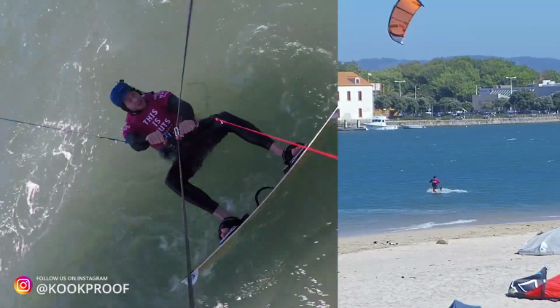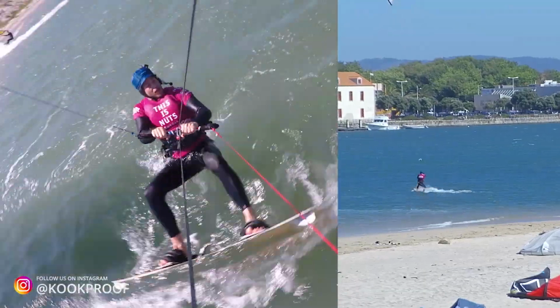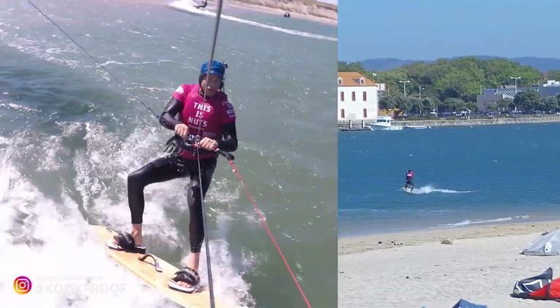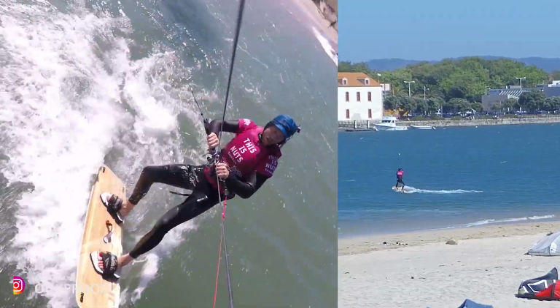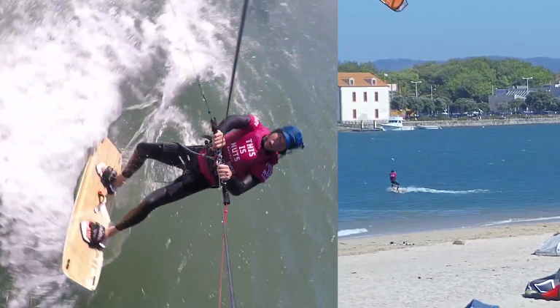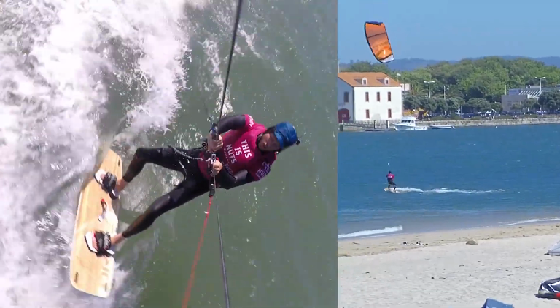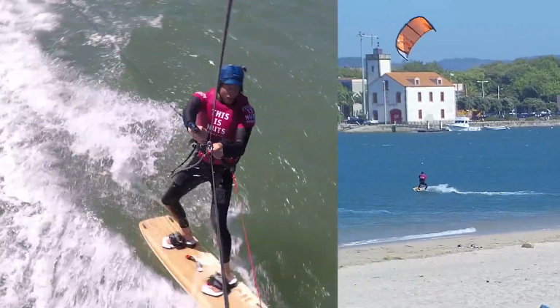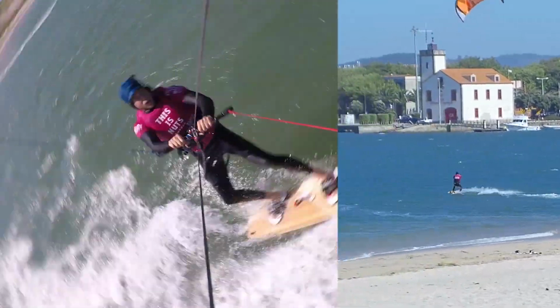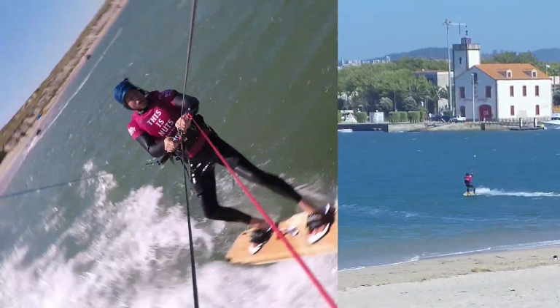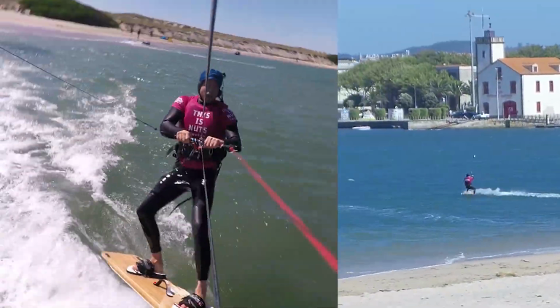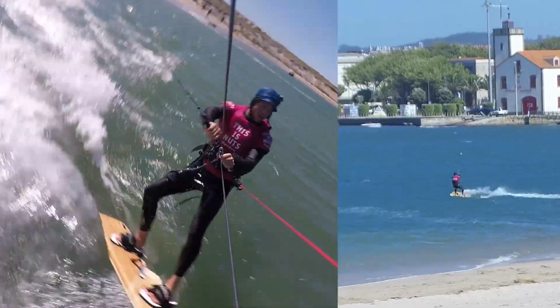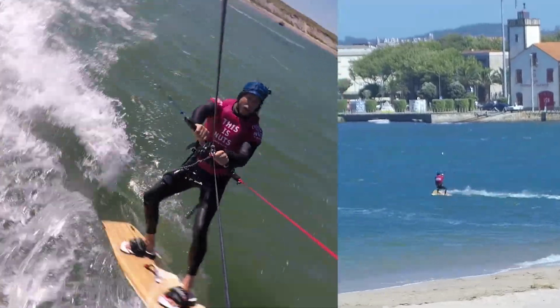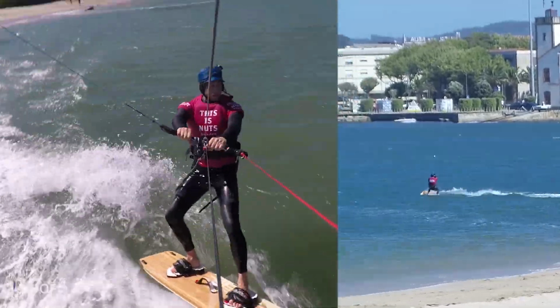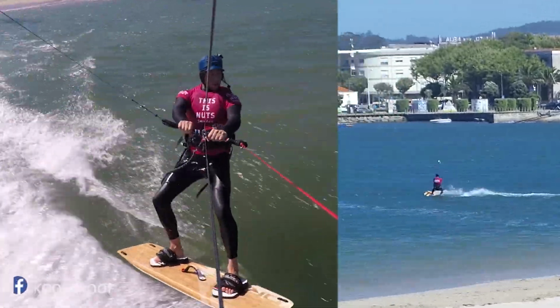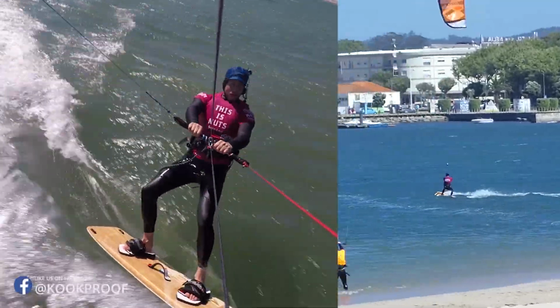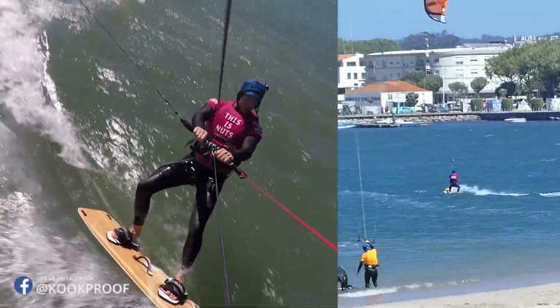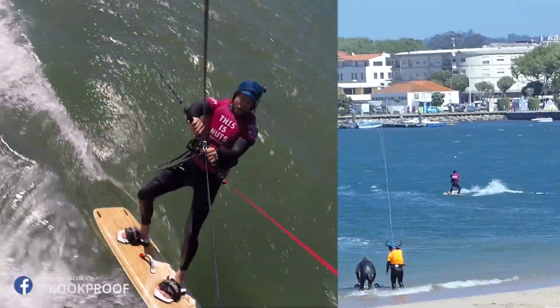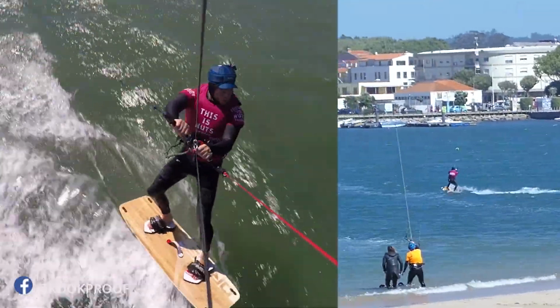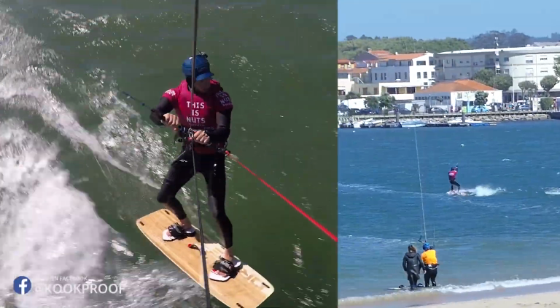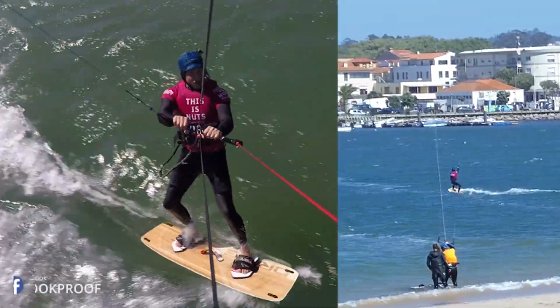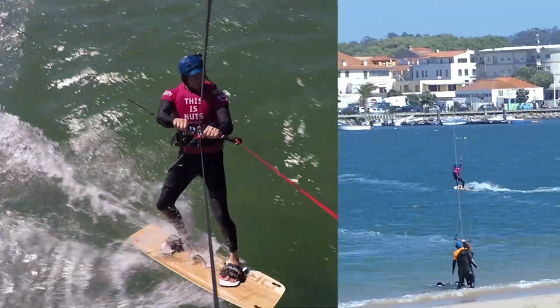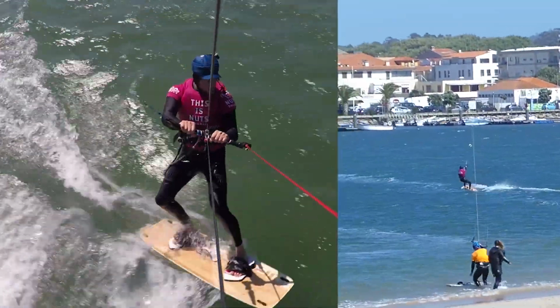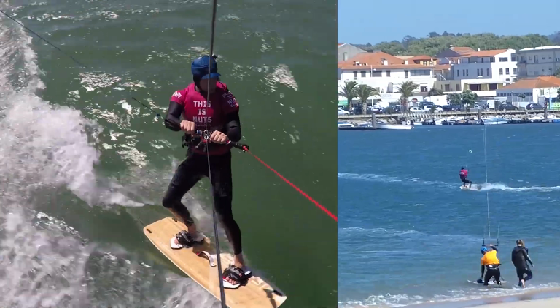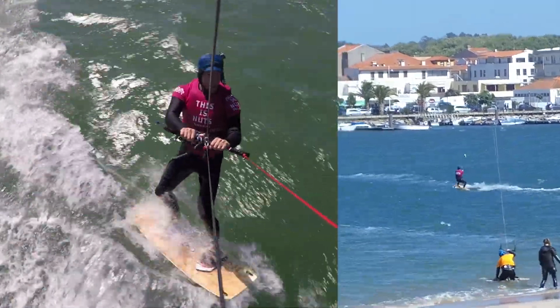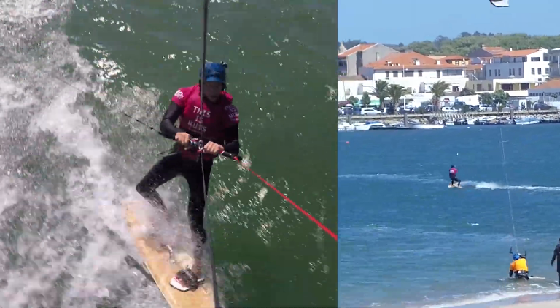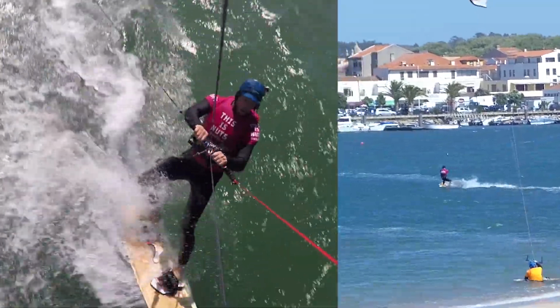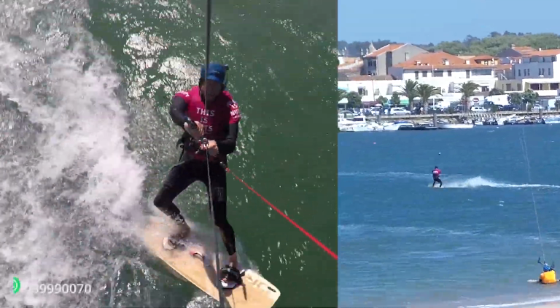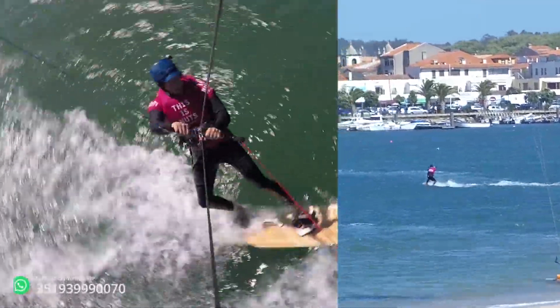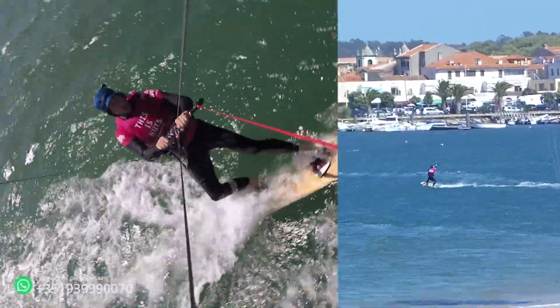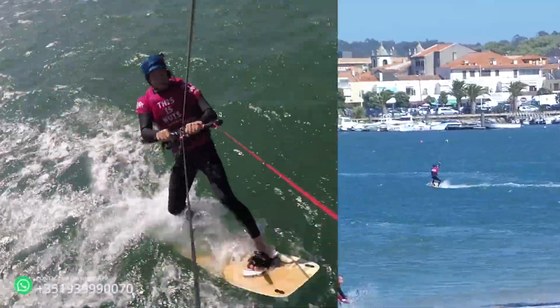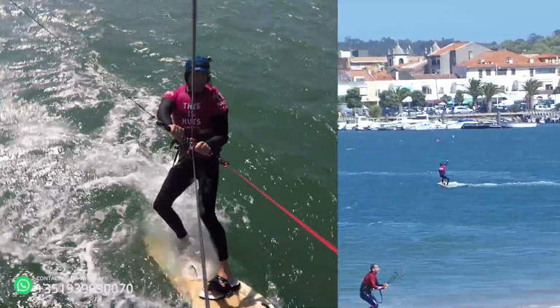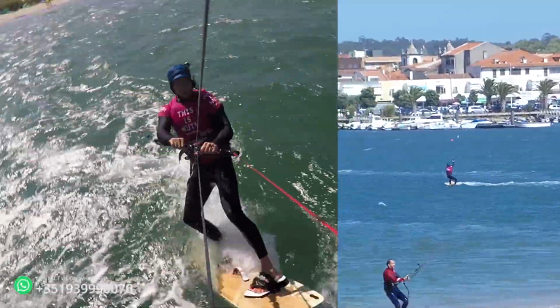So here's your water start. The main thing is you're pressing too much on the back trying to lift the front of the board. This makes you stop. You're going very vertical on the board and the board is flat, meaning you're not really edging and creating and going upwind with it.